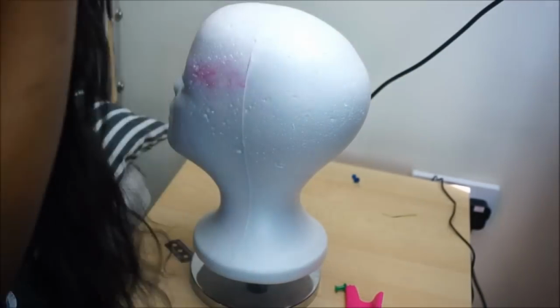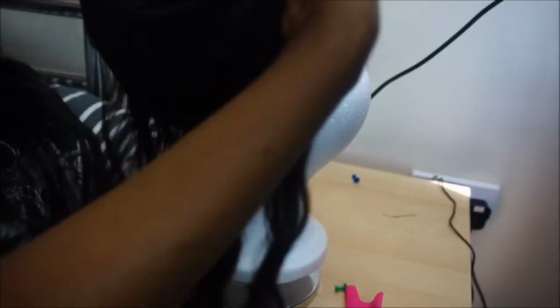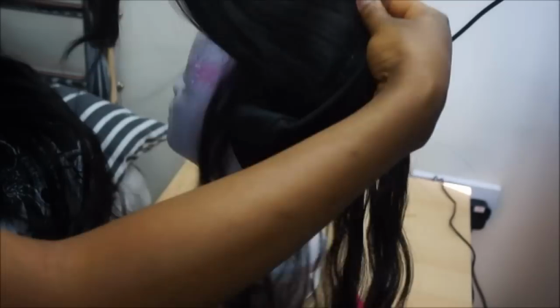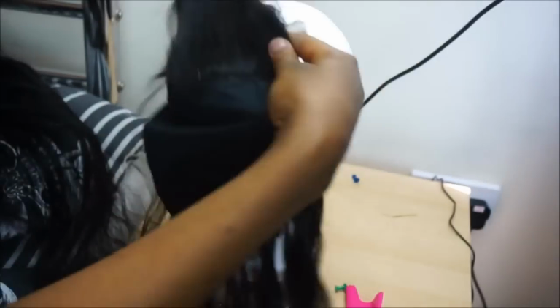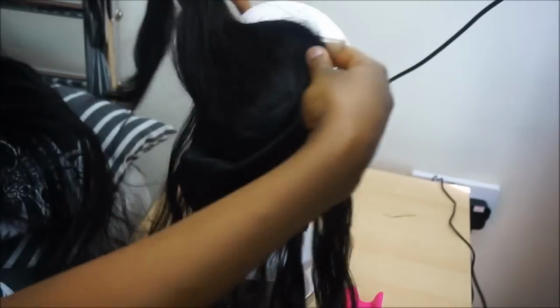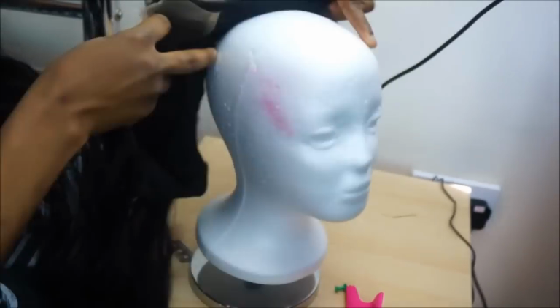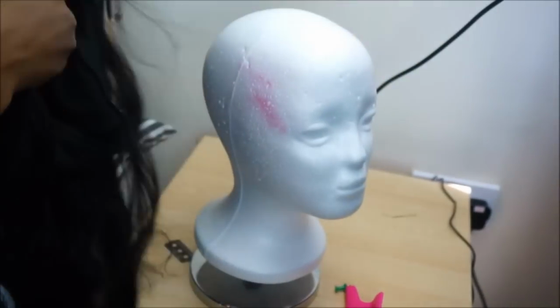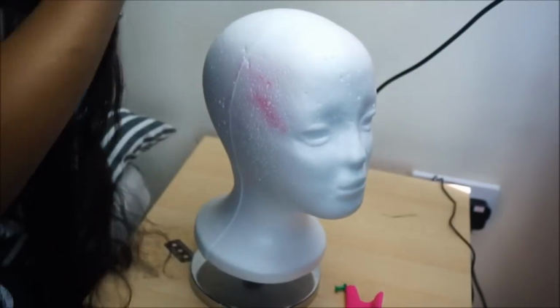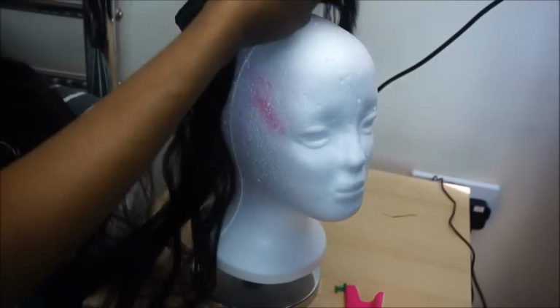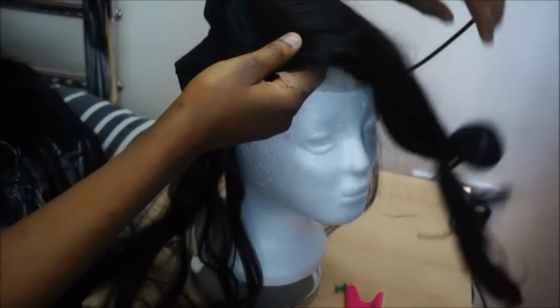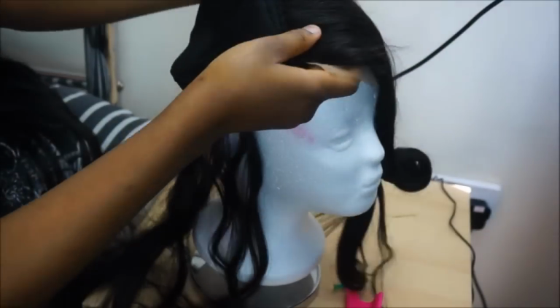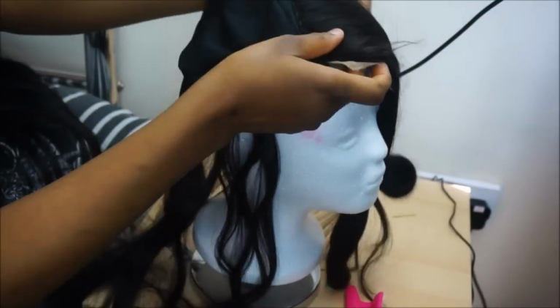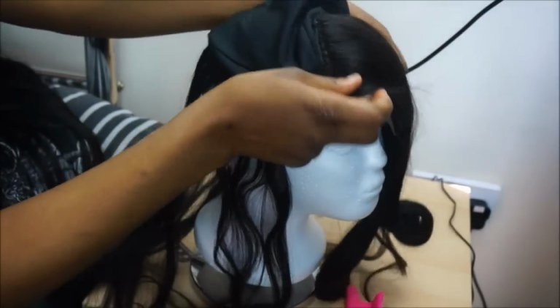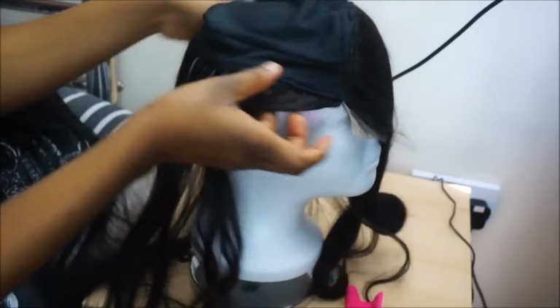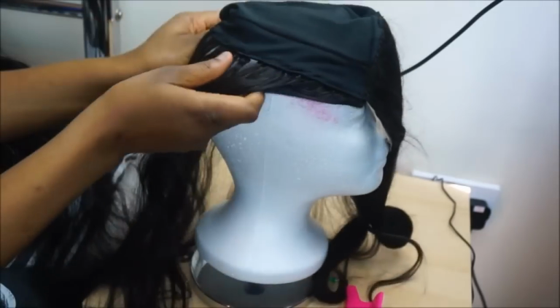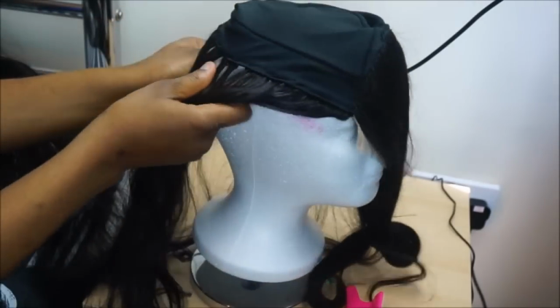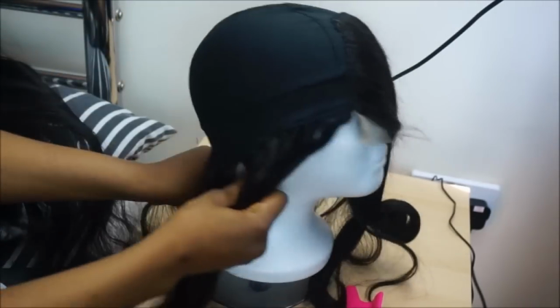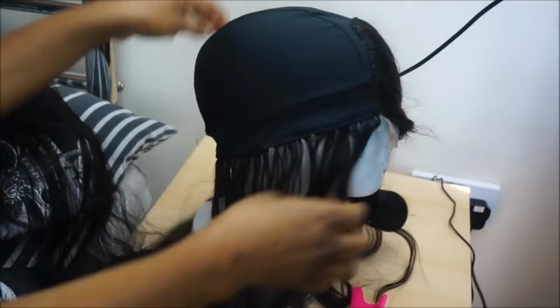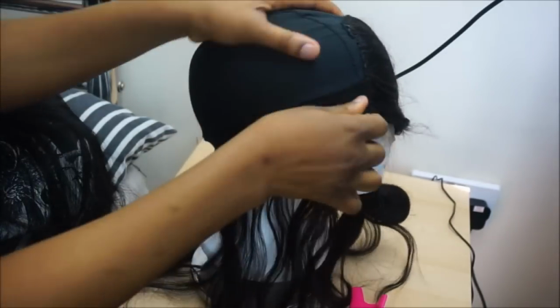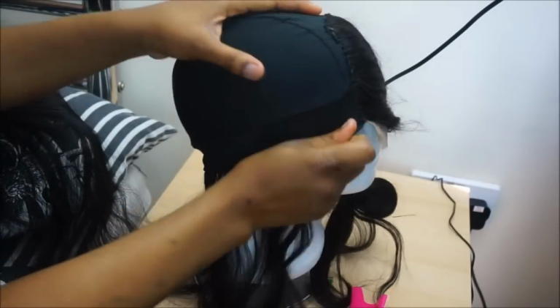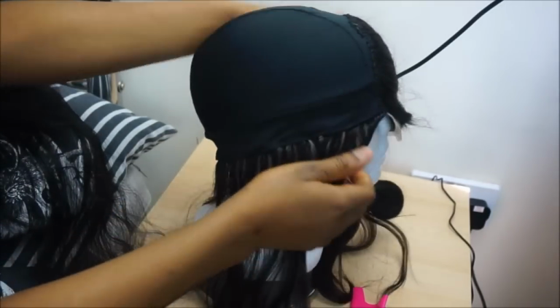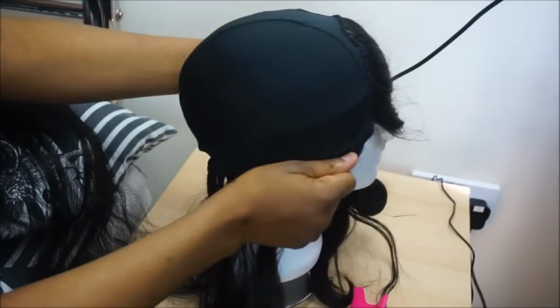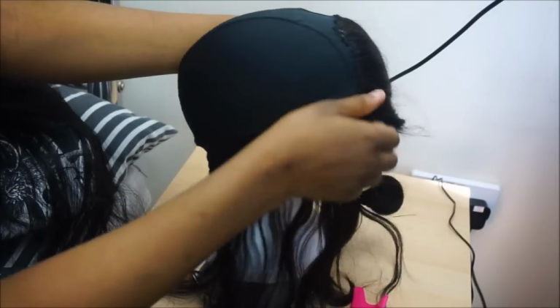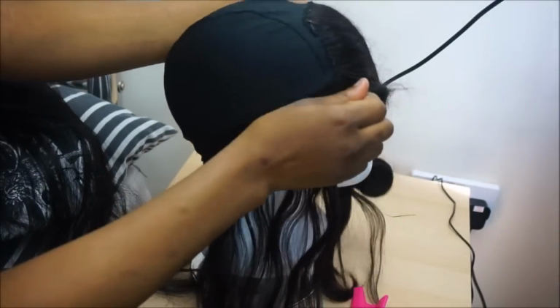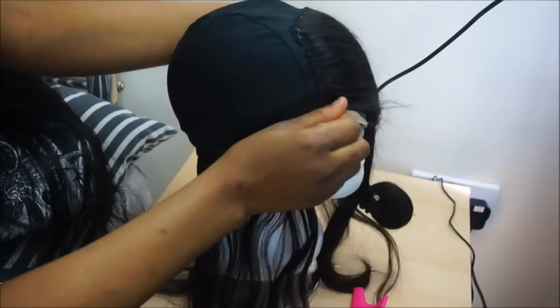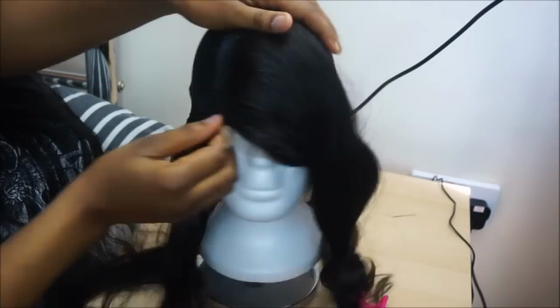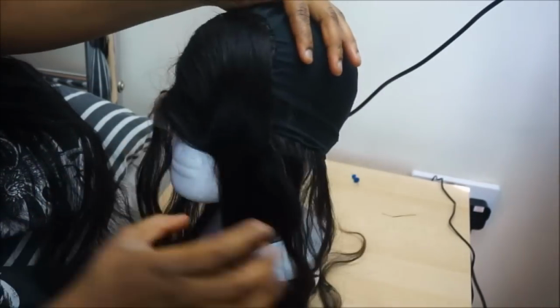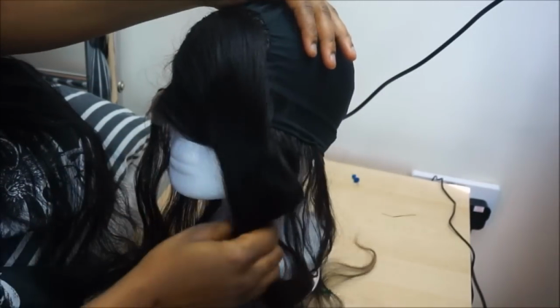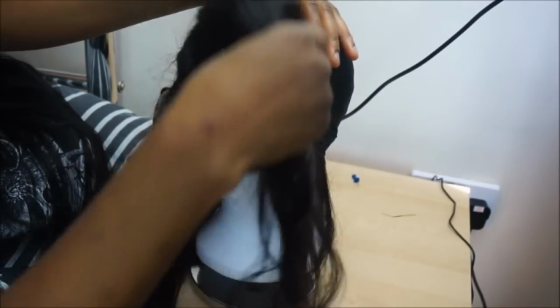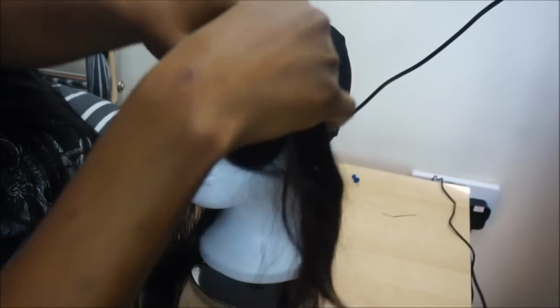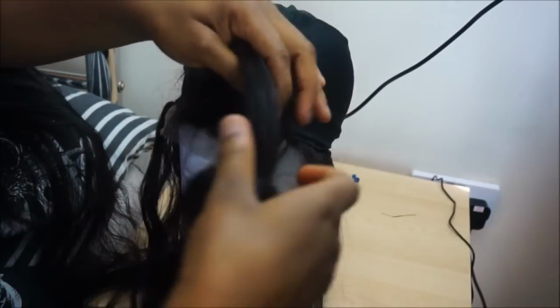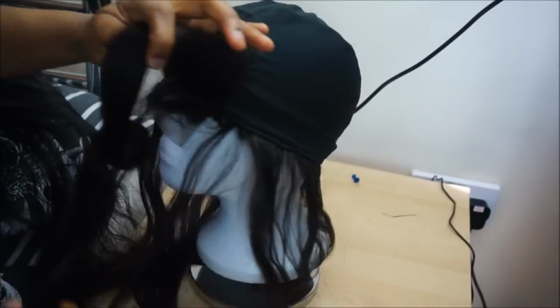So after sewing it, I am going to flip it back and then start sewing the normal U-path method. Let's go.